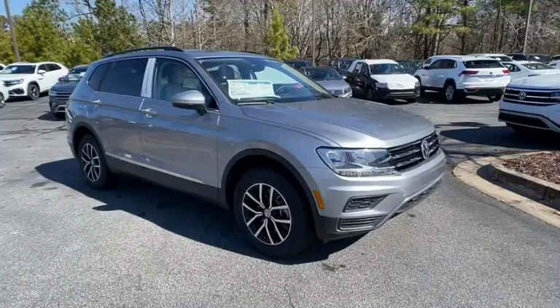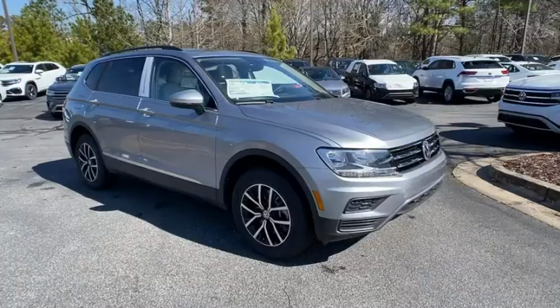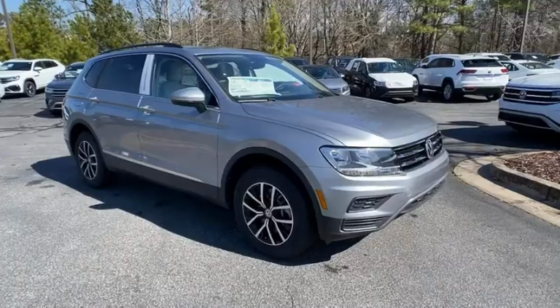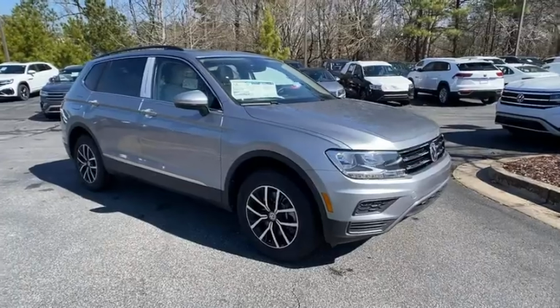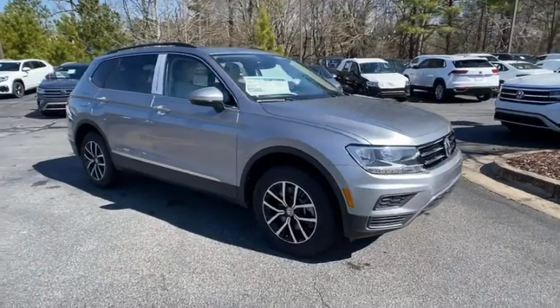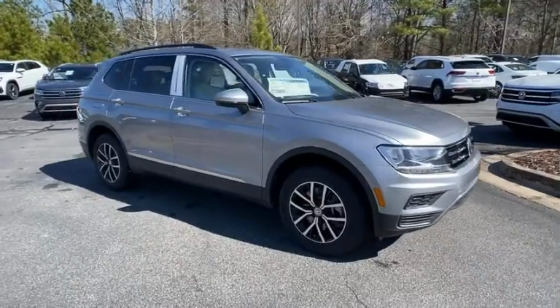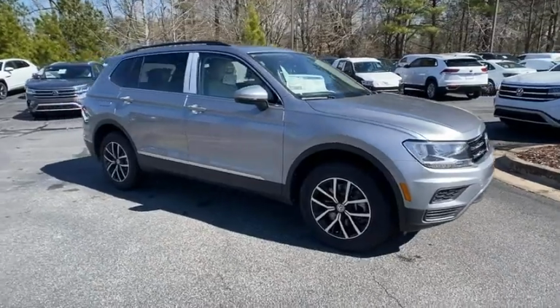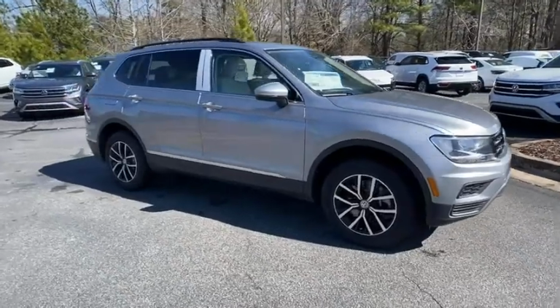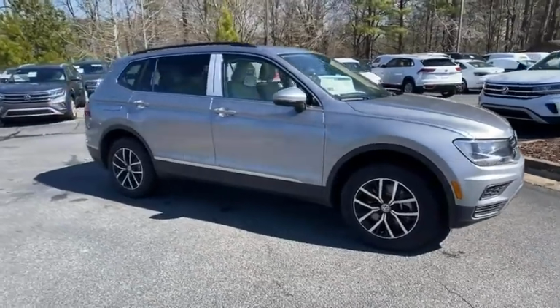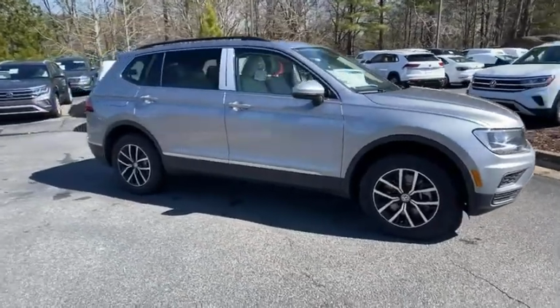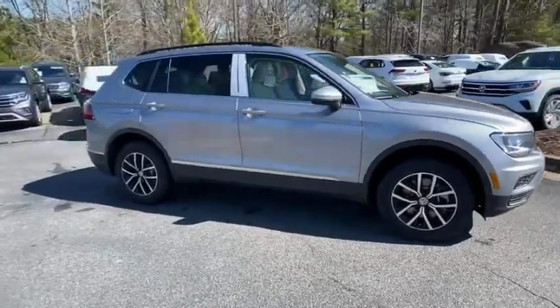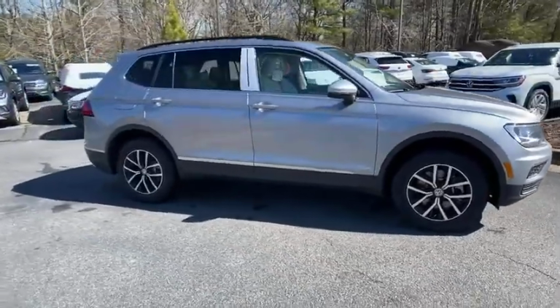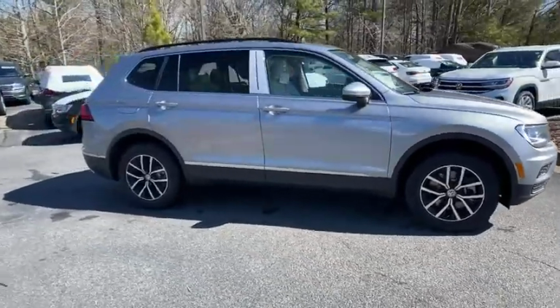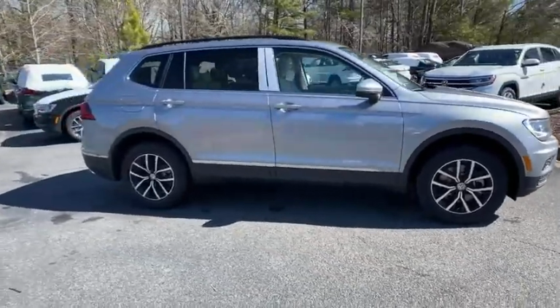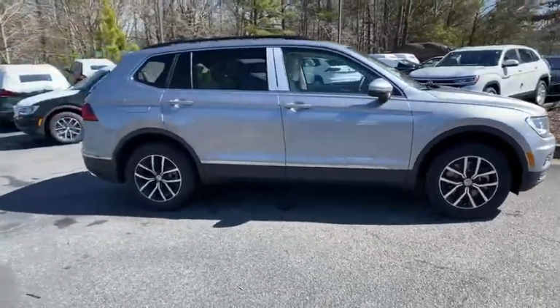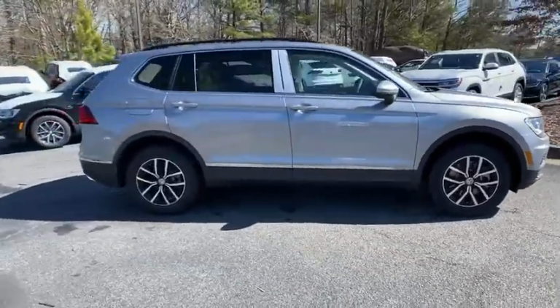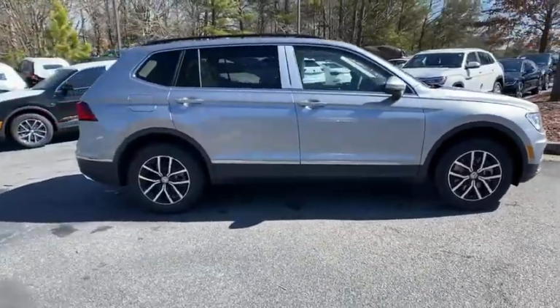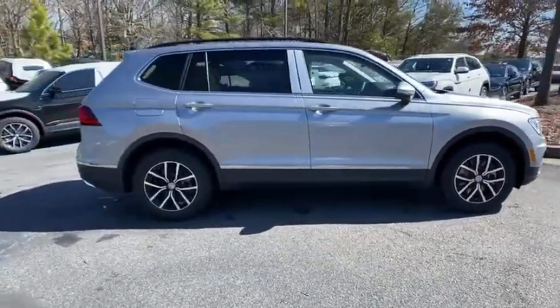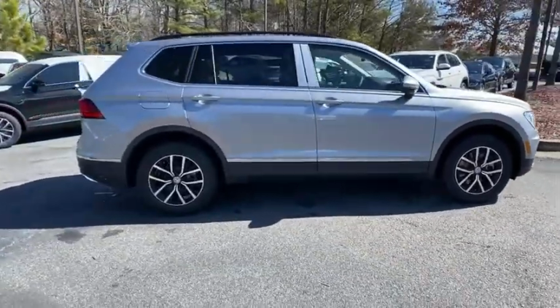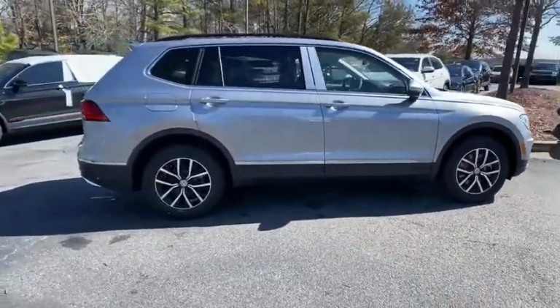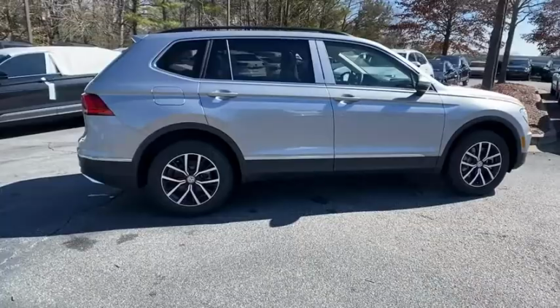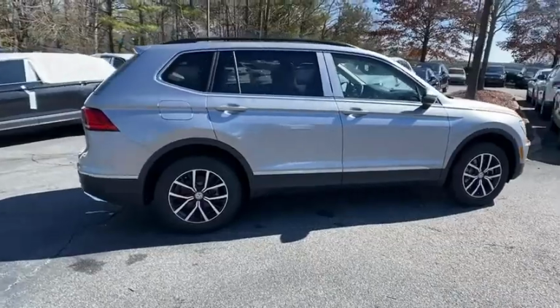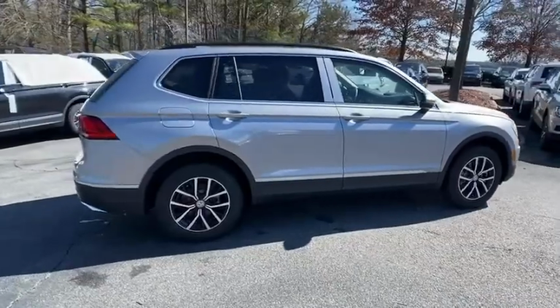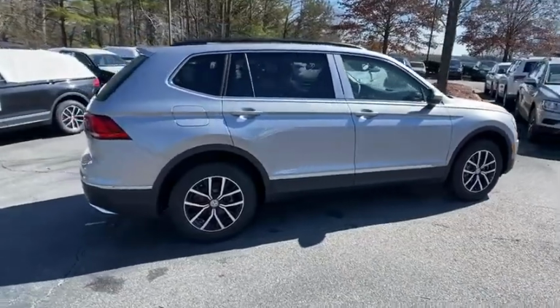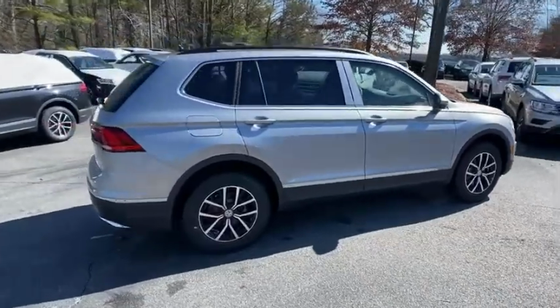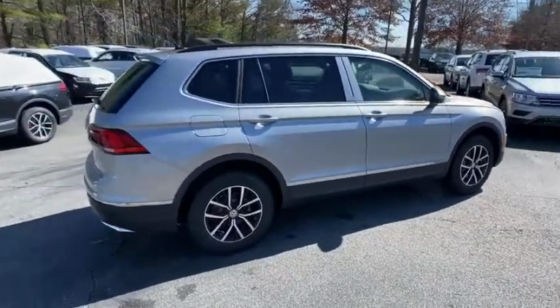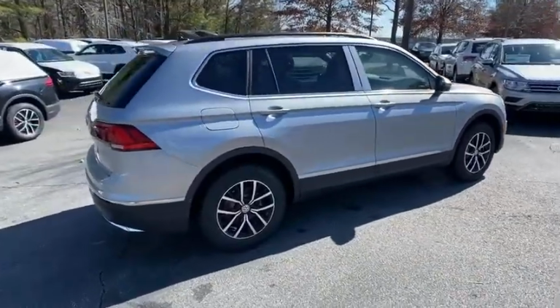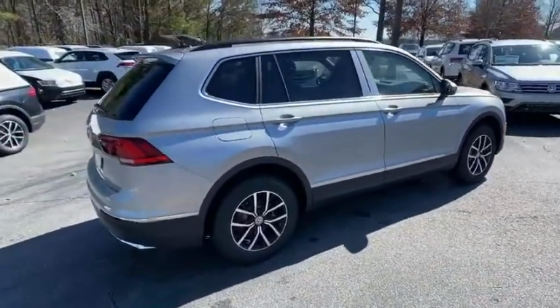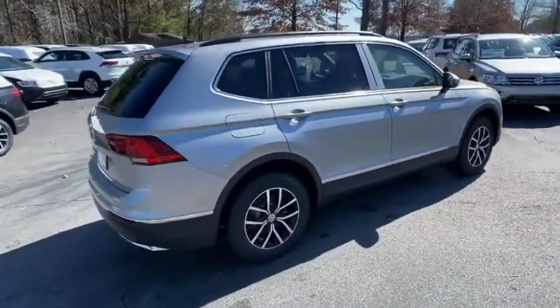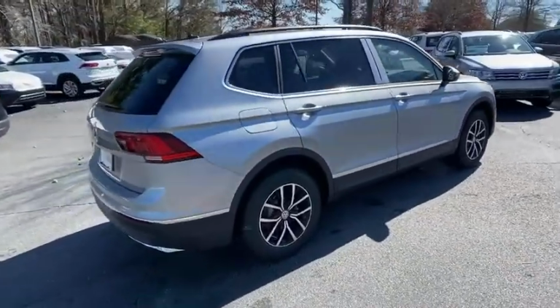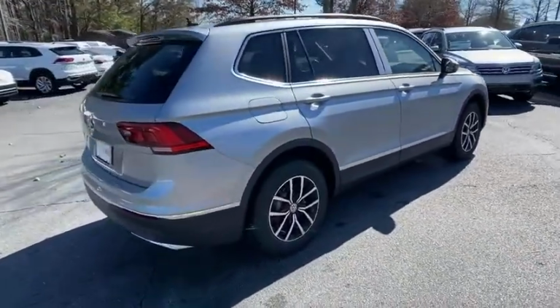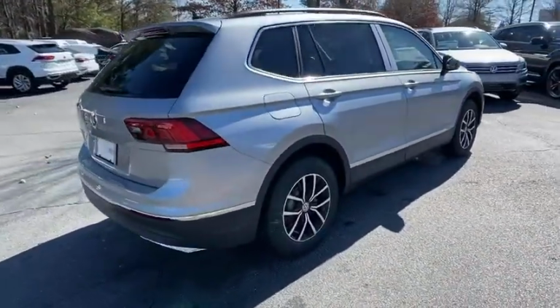You are going to love the 2021 Volkswagen Tiguan. With Volkswagen Tiguan, it's good to be turbo. Turbo with class.